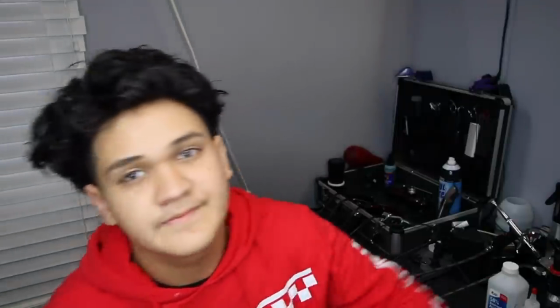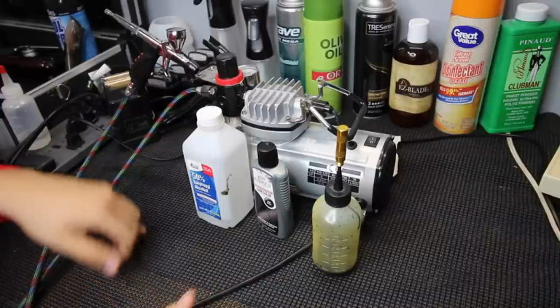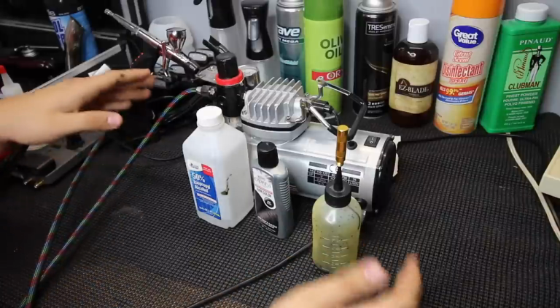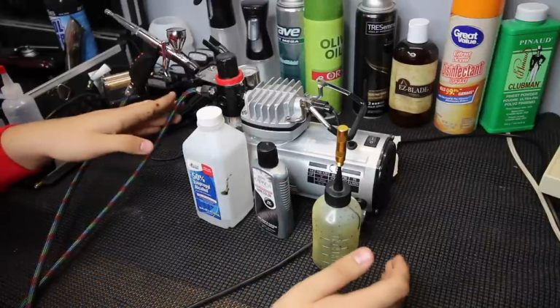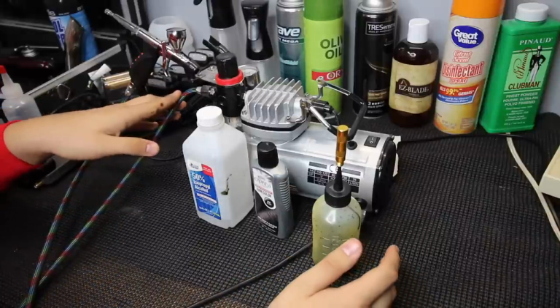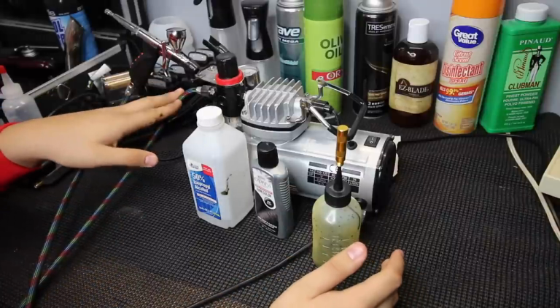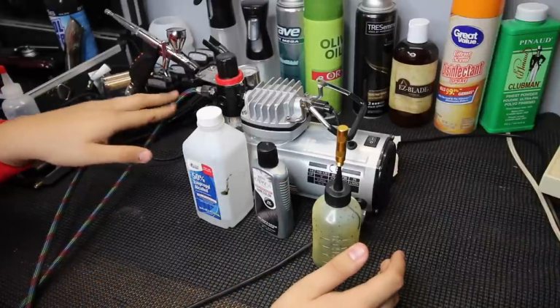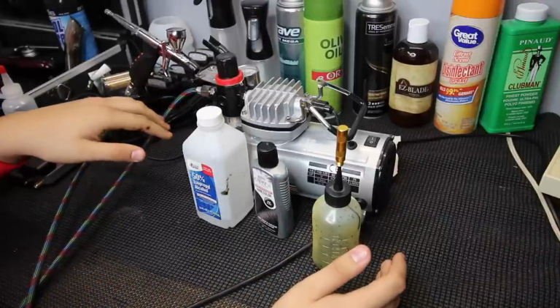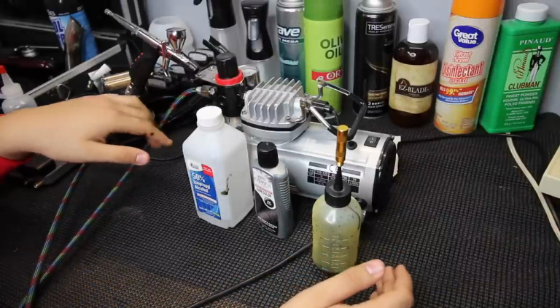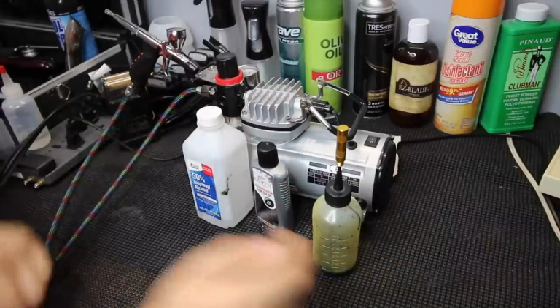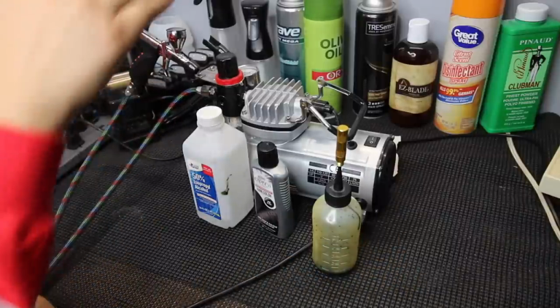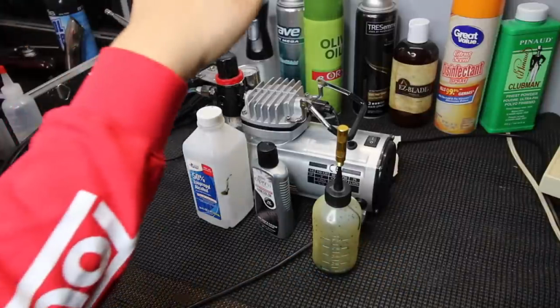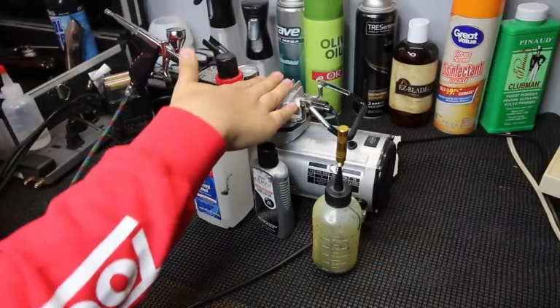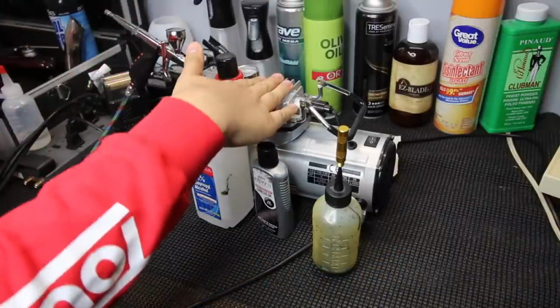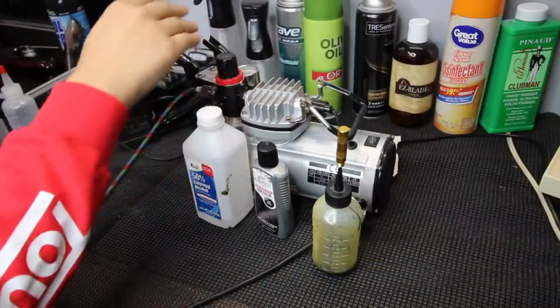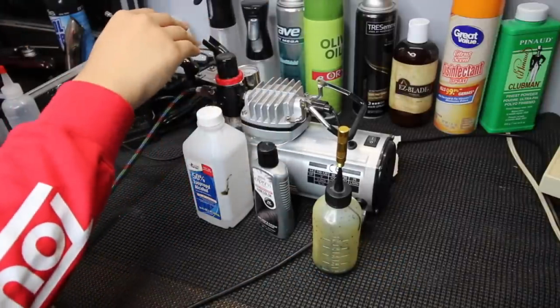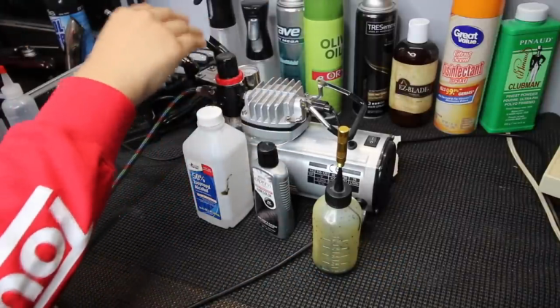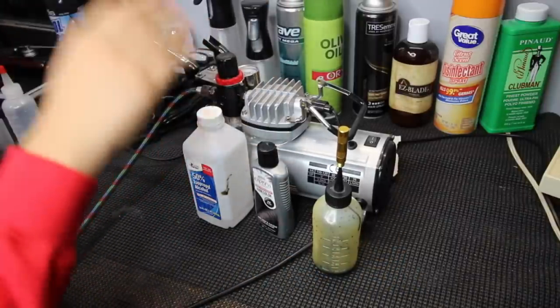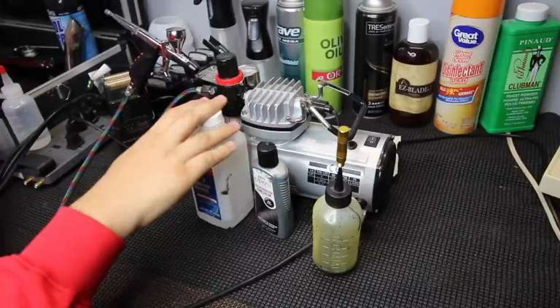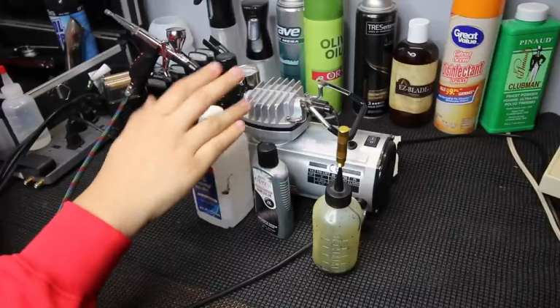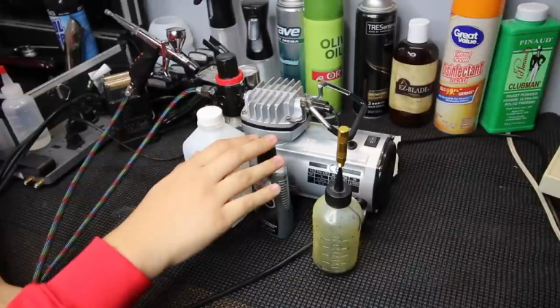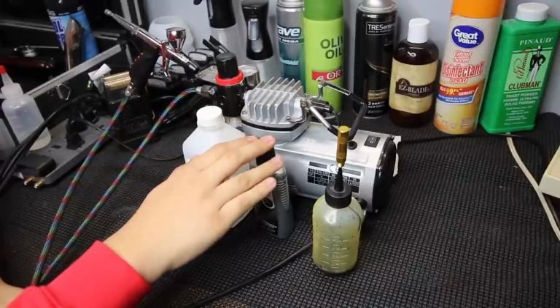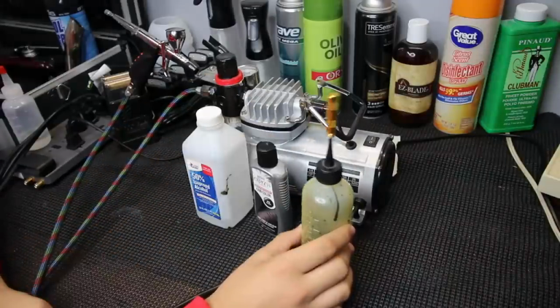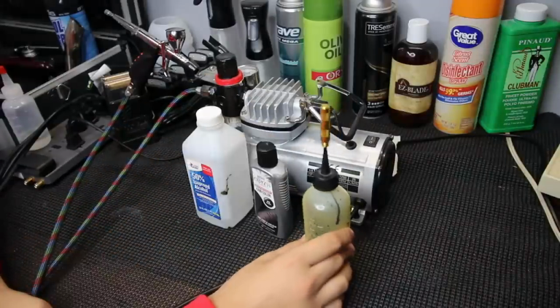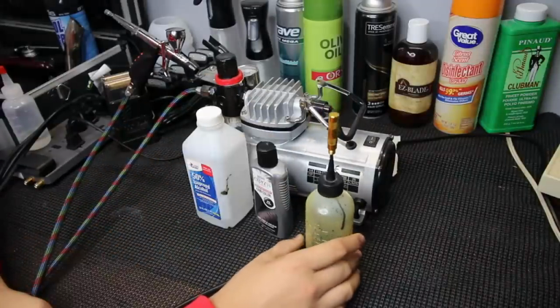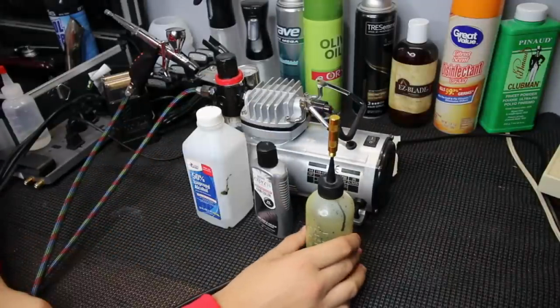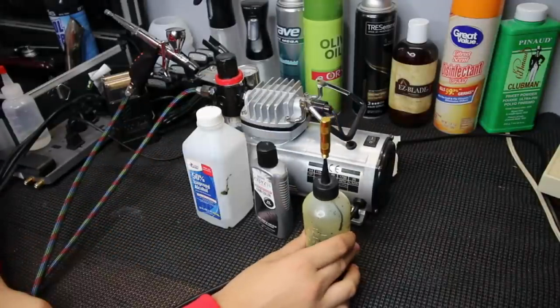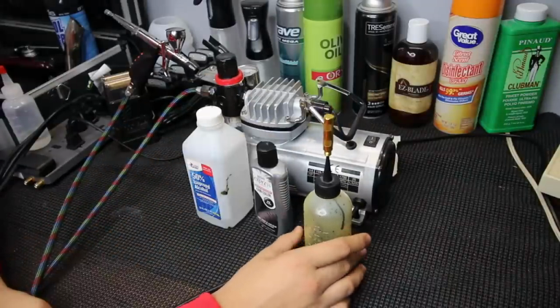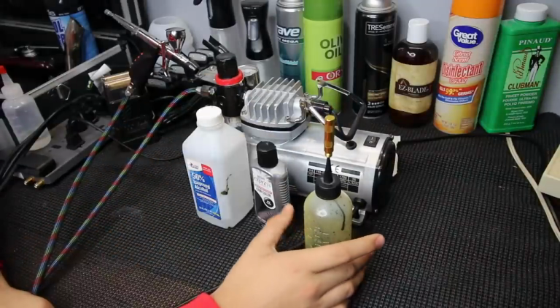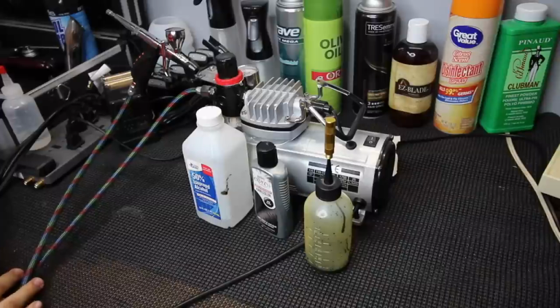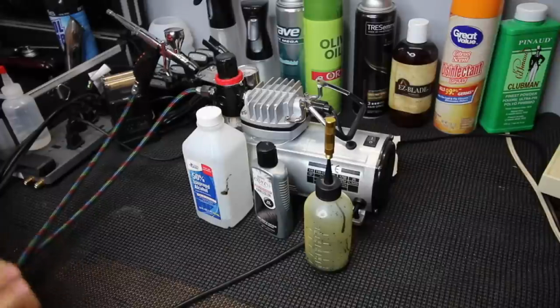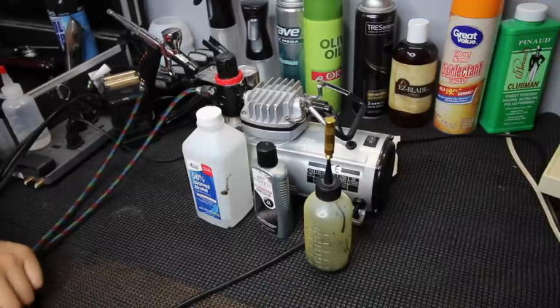This is all the stuff you'll need for the airbrush enhancement. Basically you'll need a compressor, an airbrush, some alcohol, some Kiss Express, and some type of bottle to mix them in.